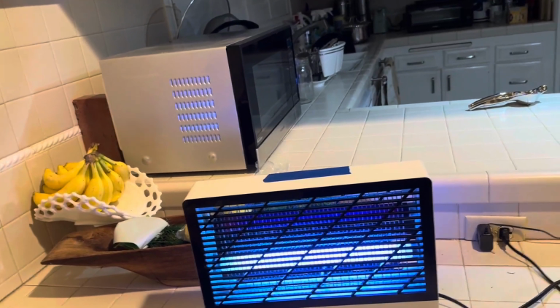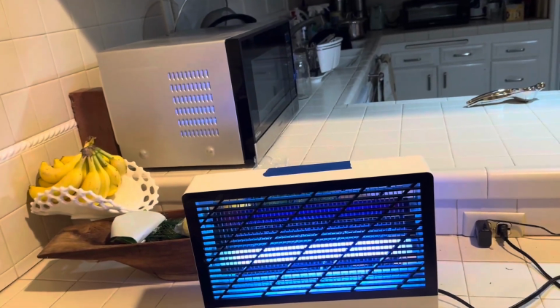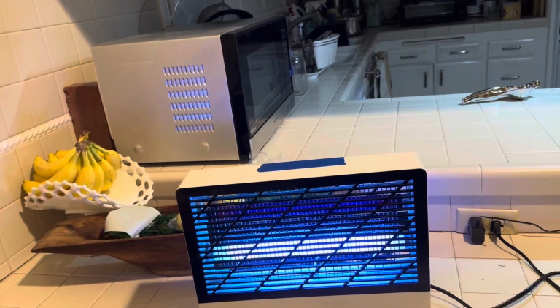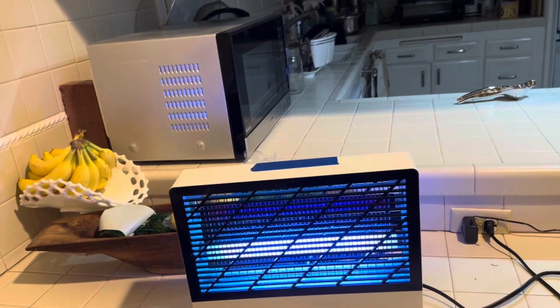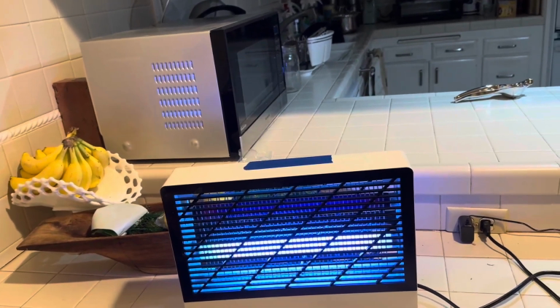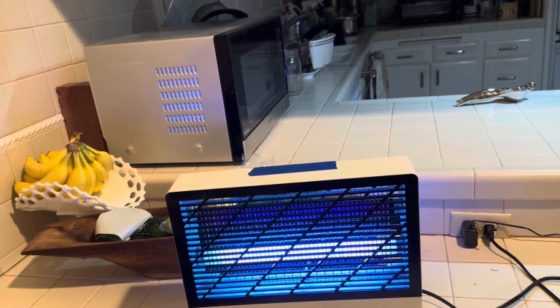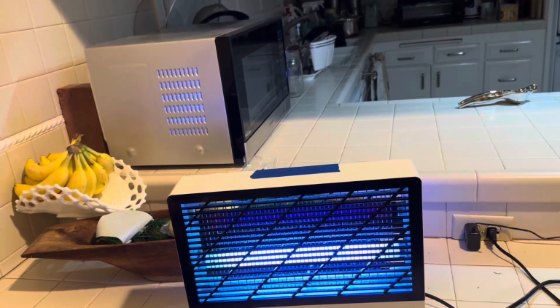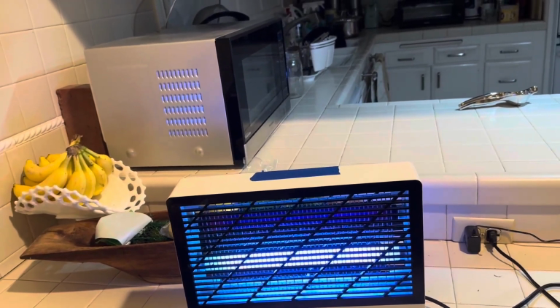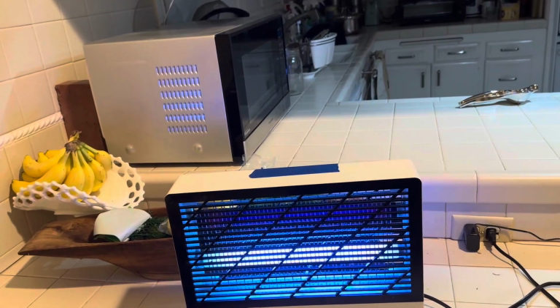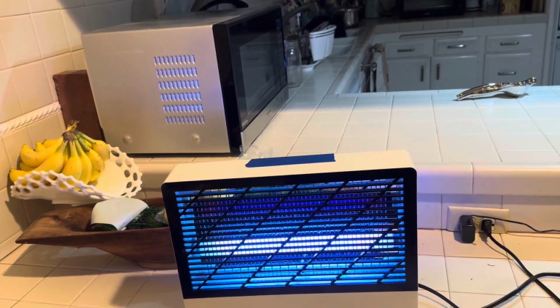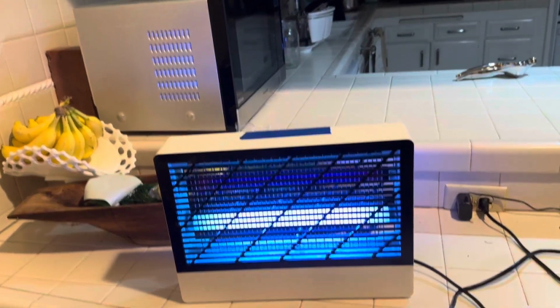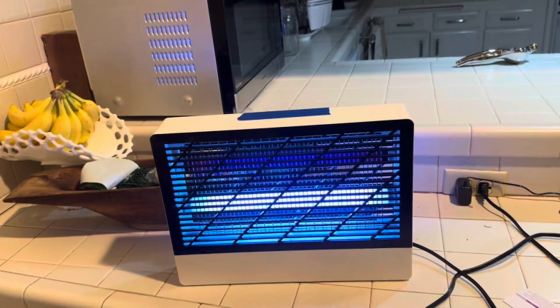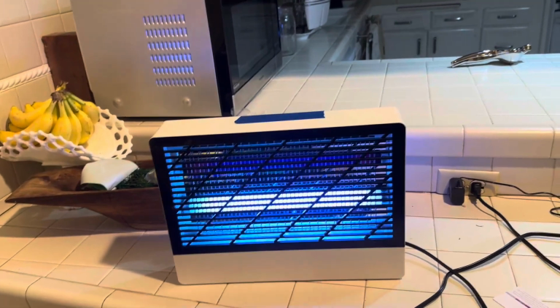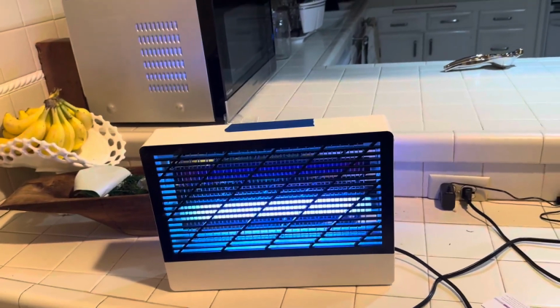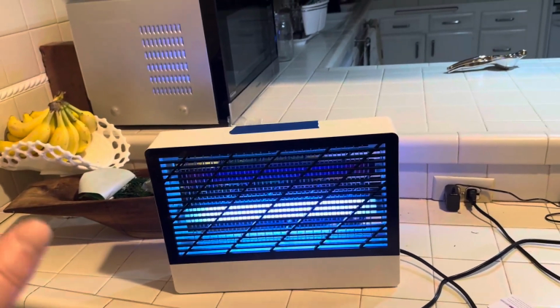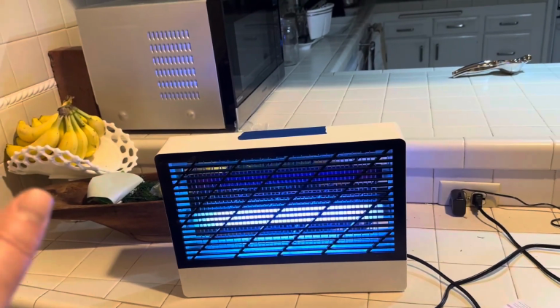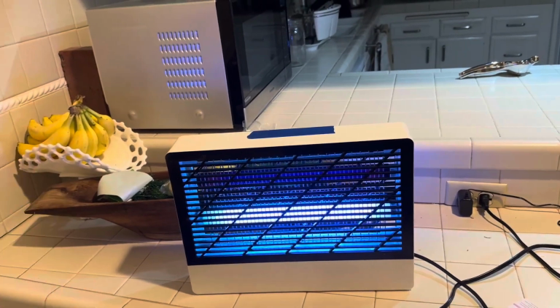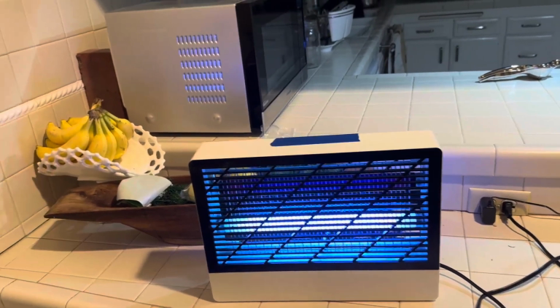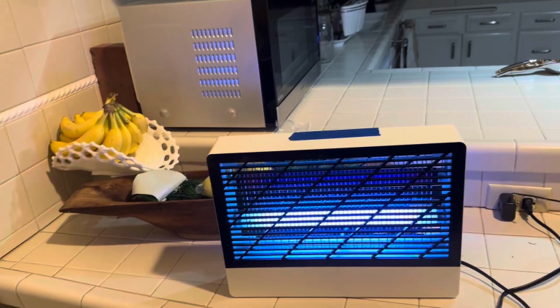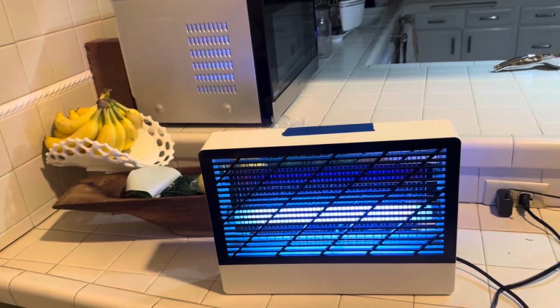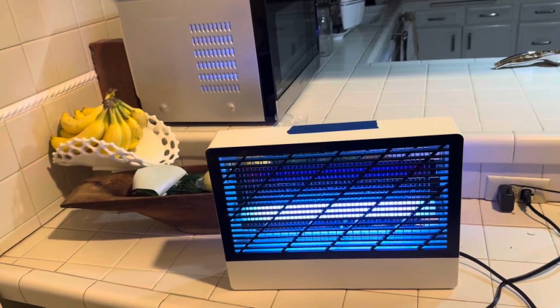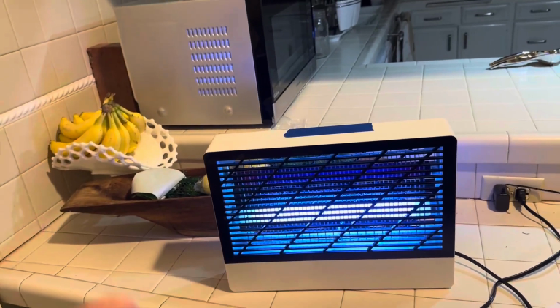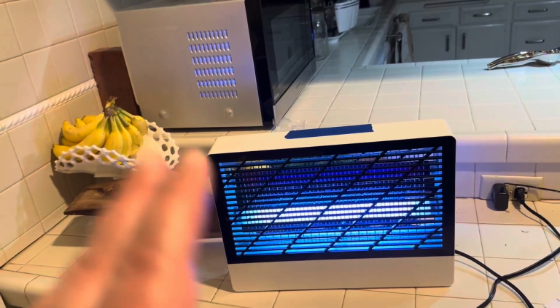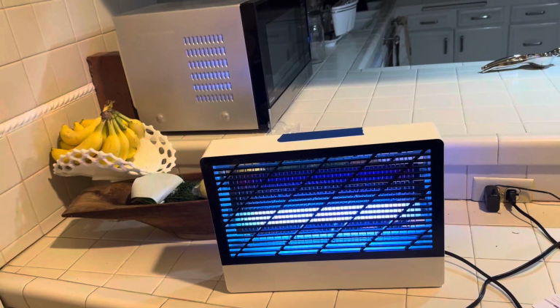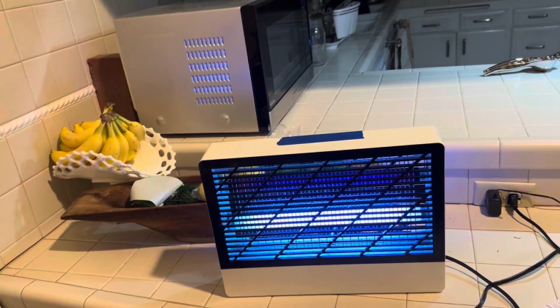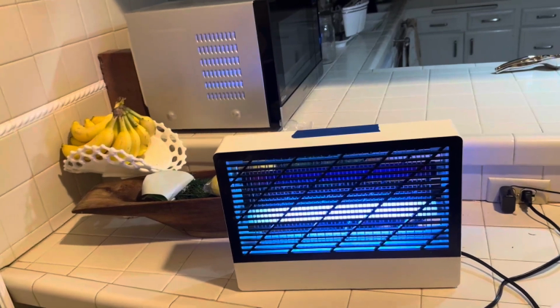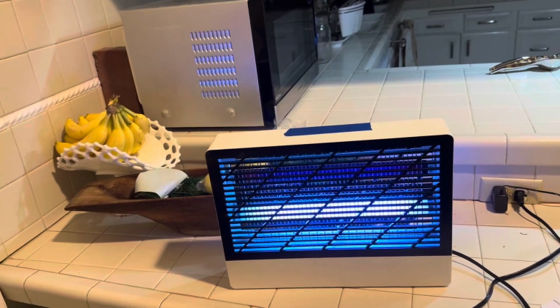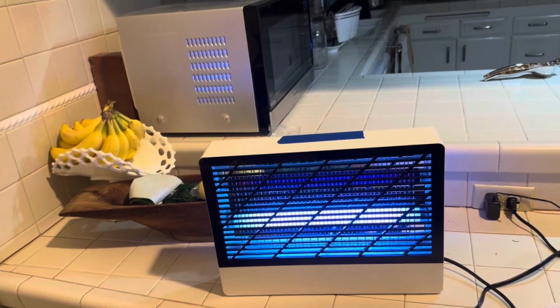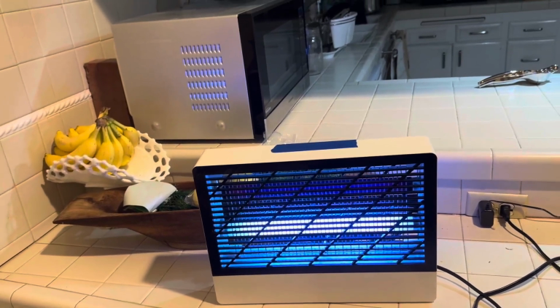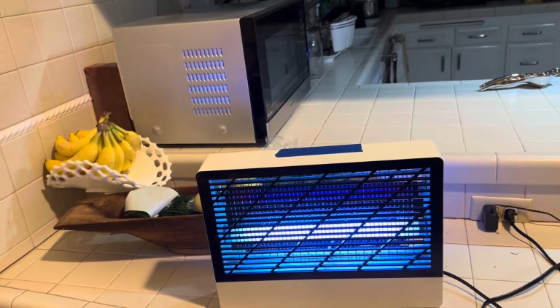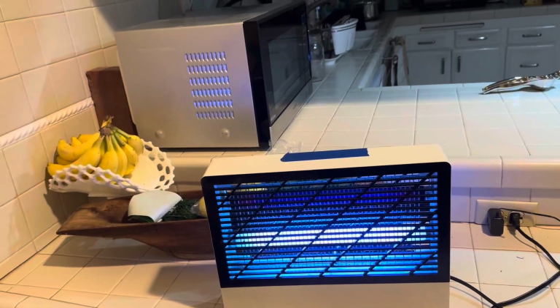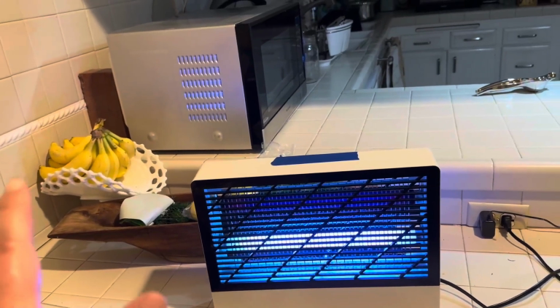This product catches flies, fruit flies, moths — you name it. Any little insect that flies, it'll definitely catch it. I have this here next to my fruit, because I've noticed that a lot of the insects that fly around my house go to the fruit.